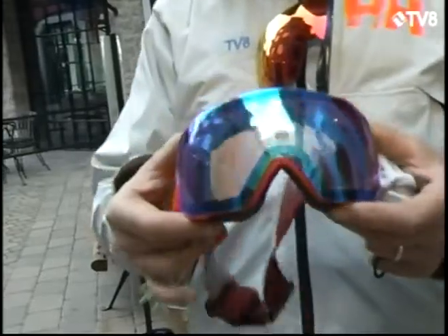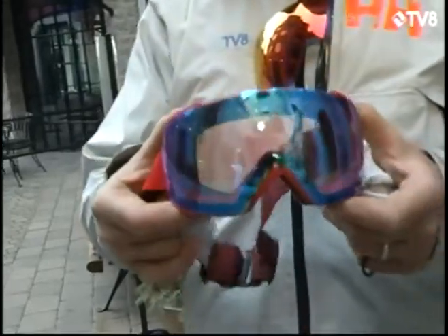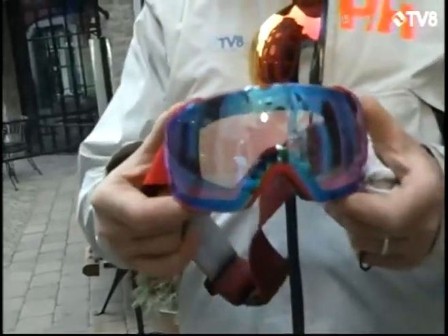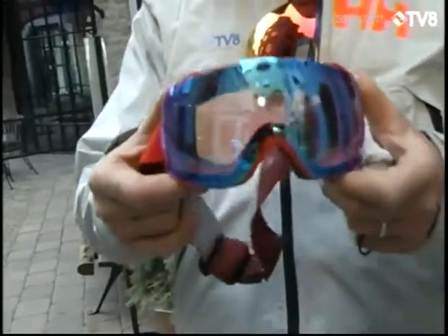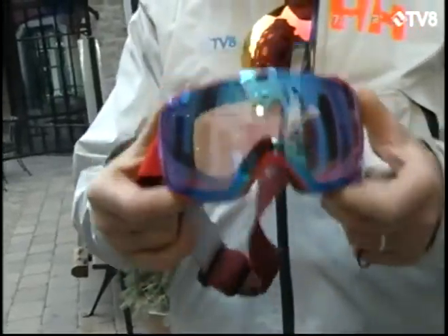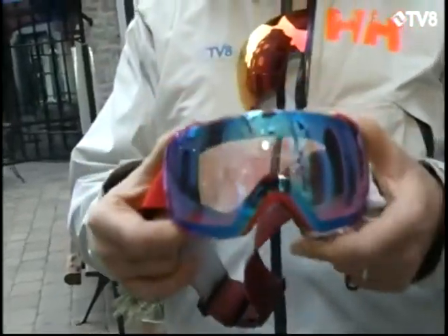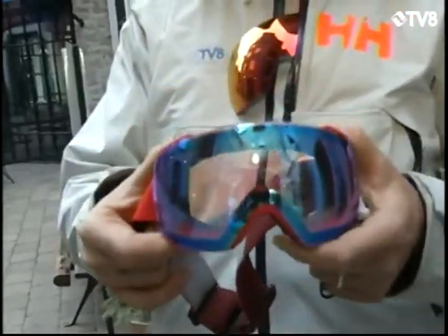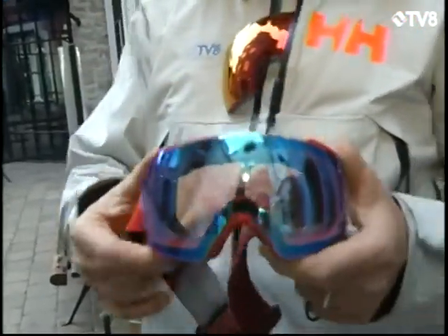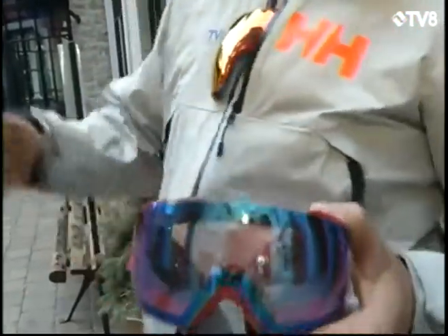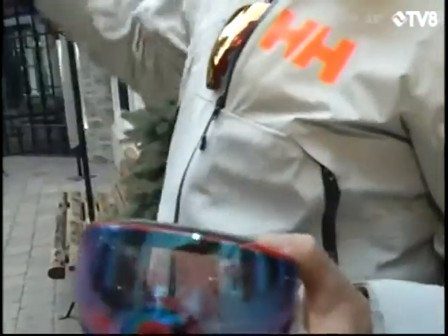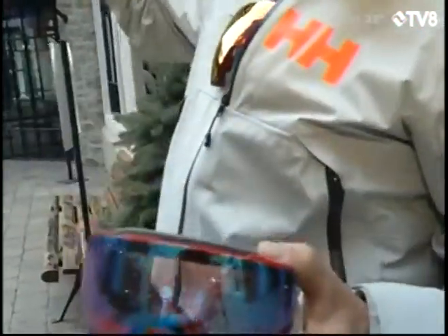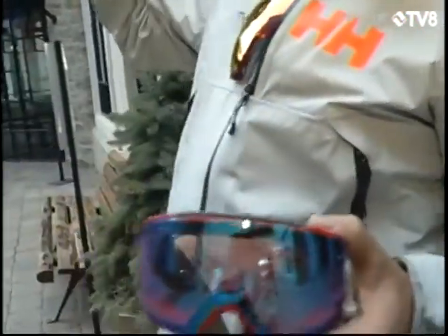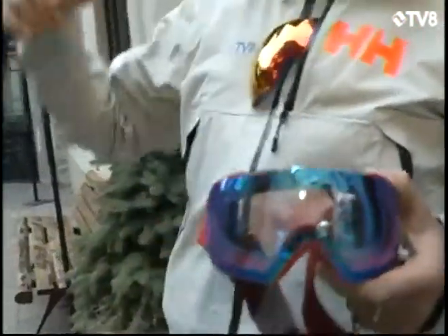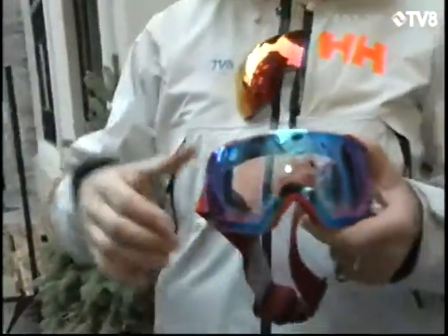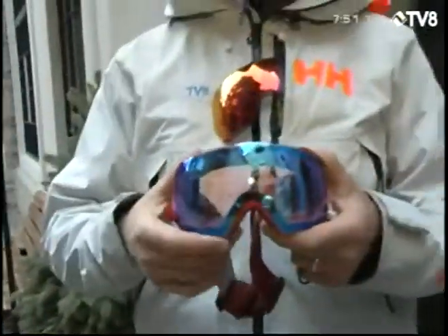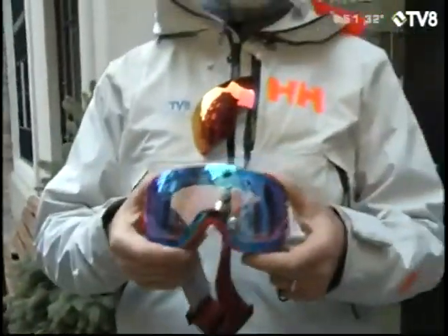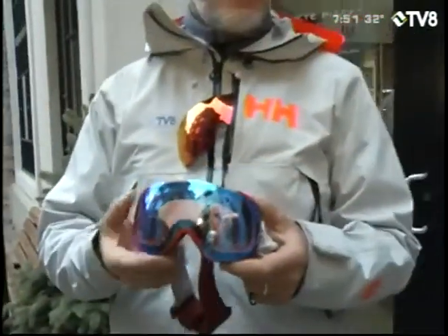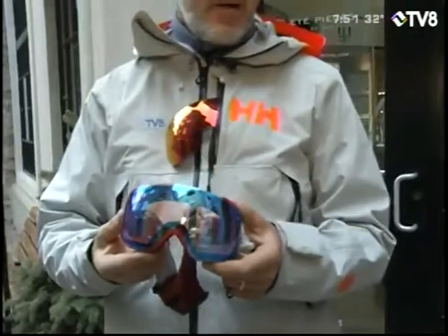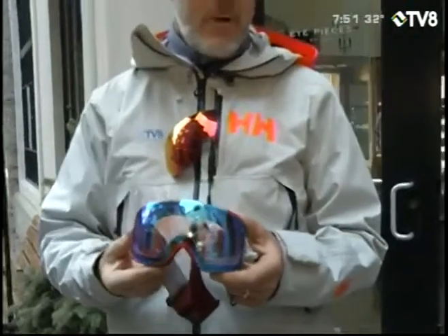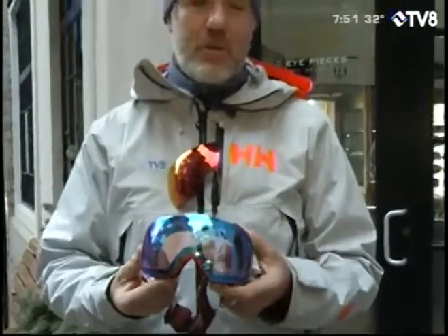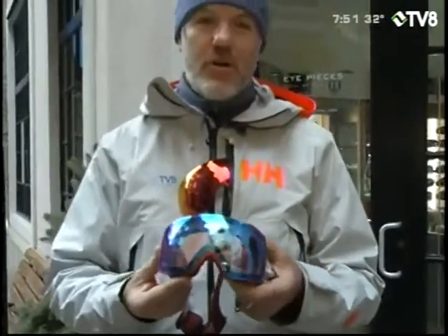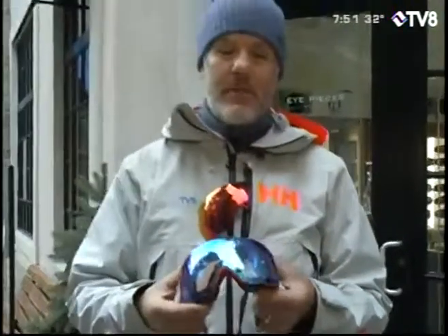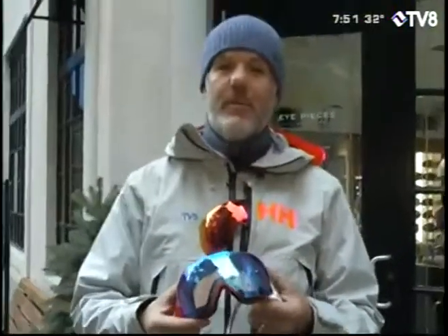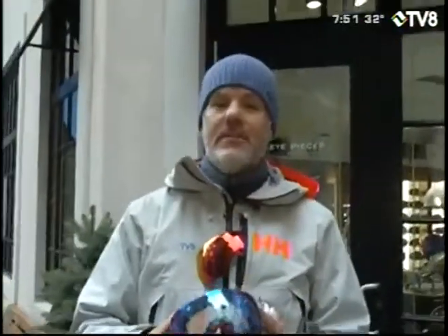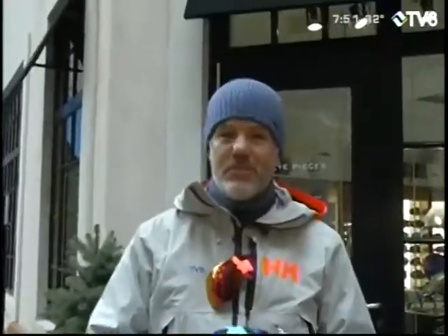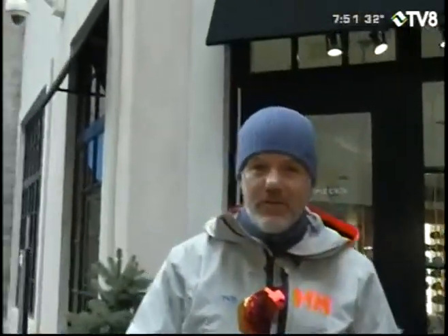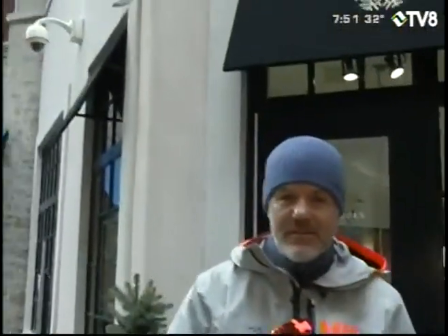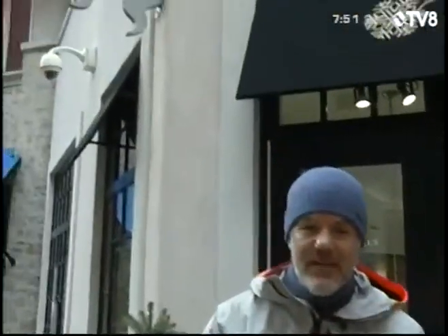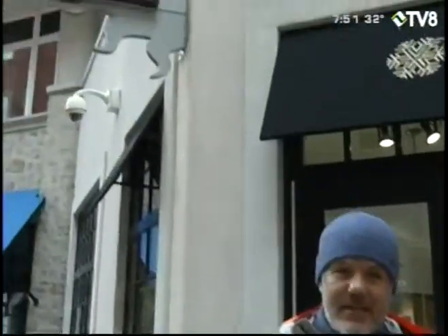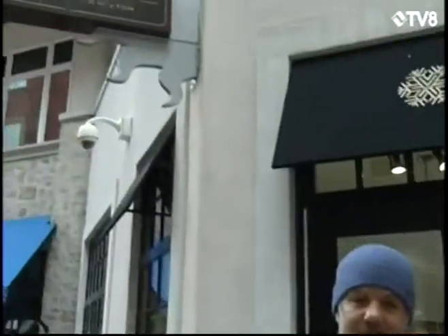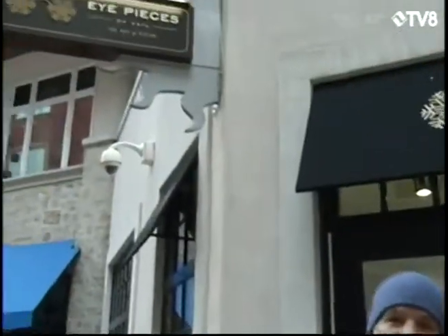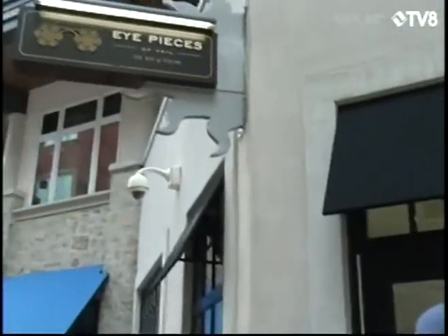This is the Smith I.O. Mag, available from that place right there — Eyepieces and the Goggle Bar. We have more of the show coming up. This is Good Morning Vail on TV8, today is Wednesday.